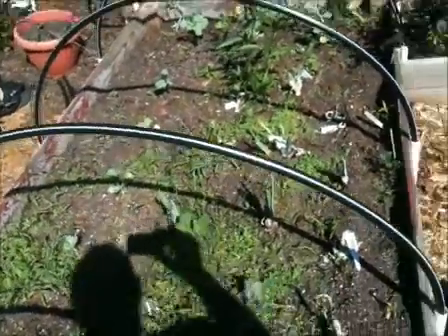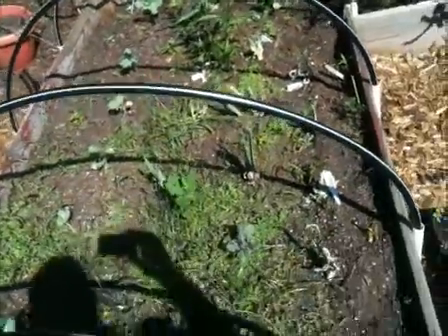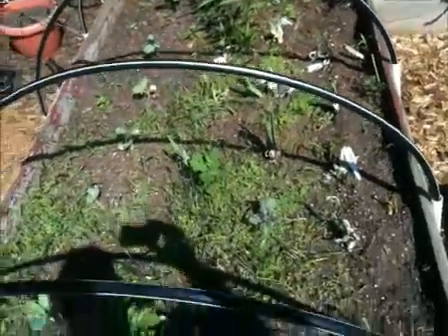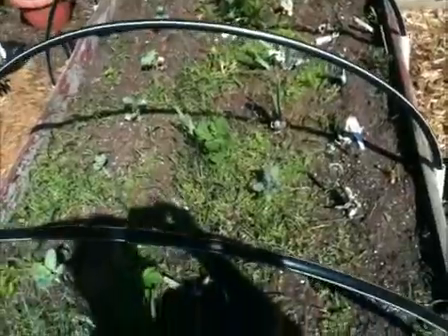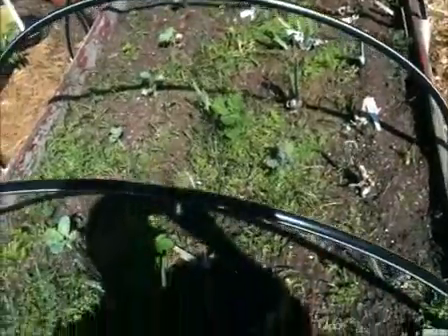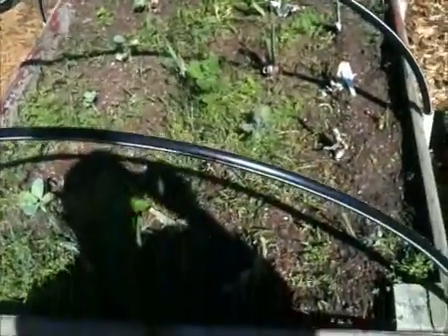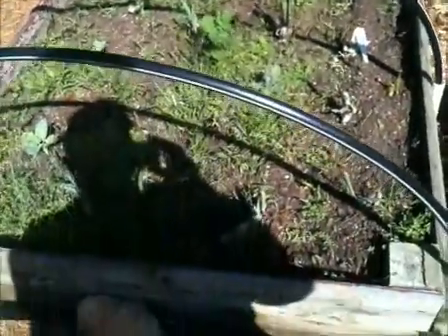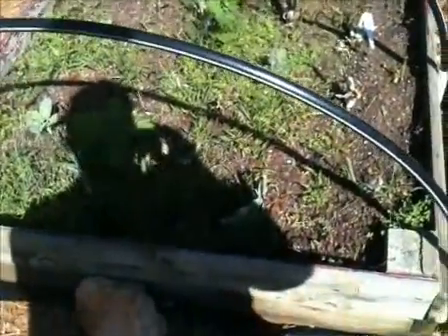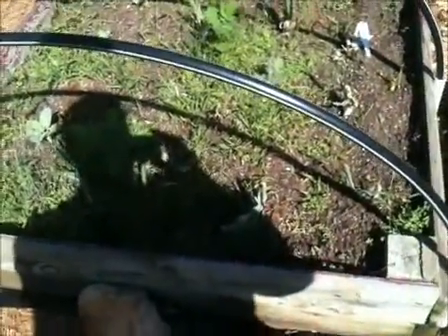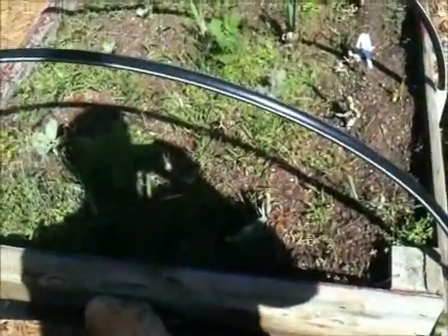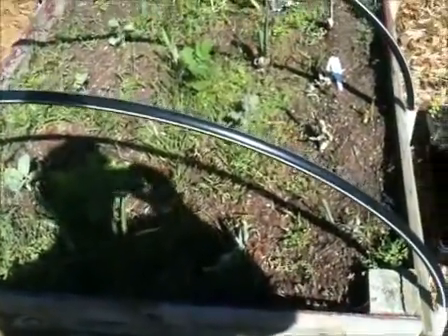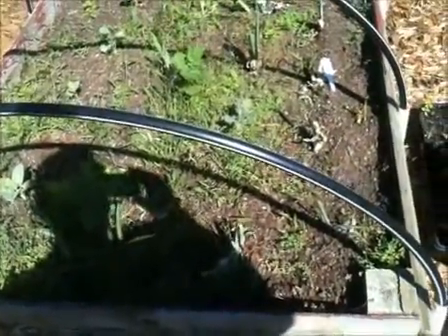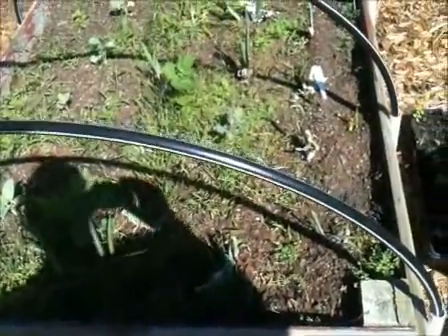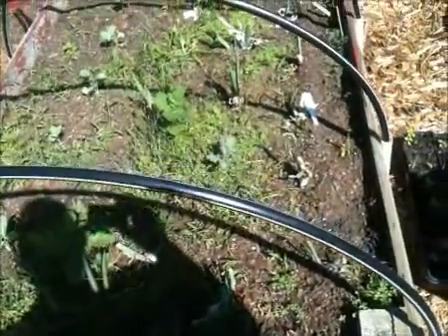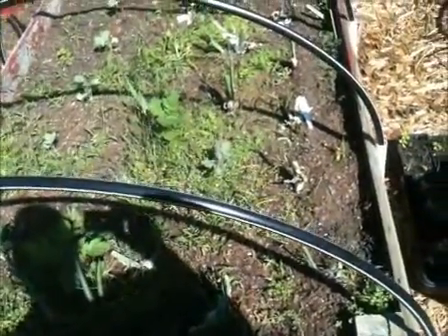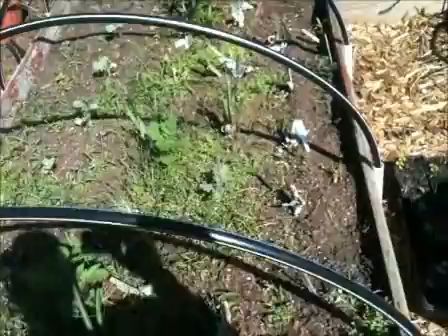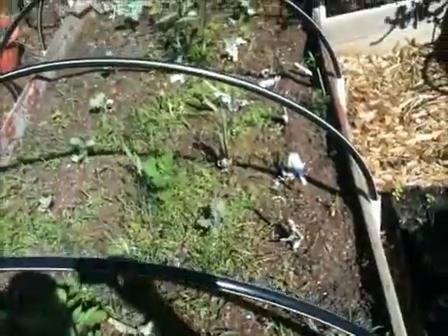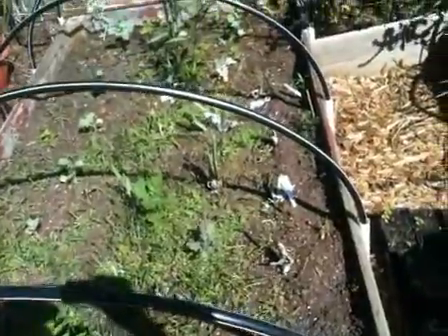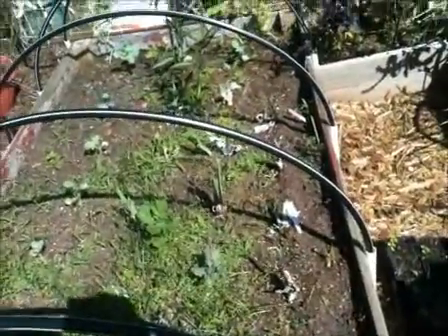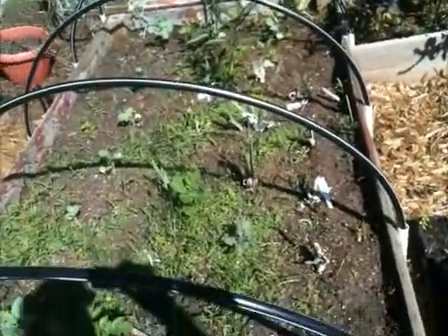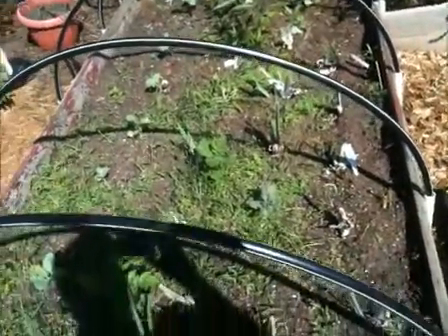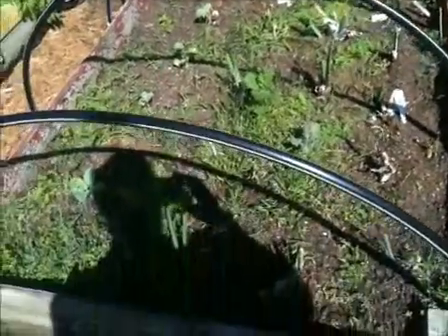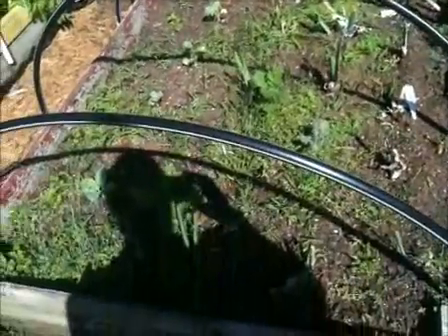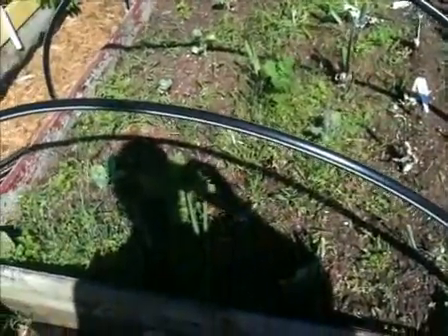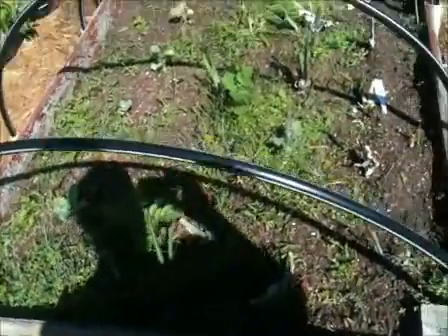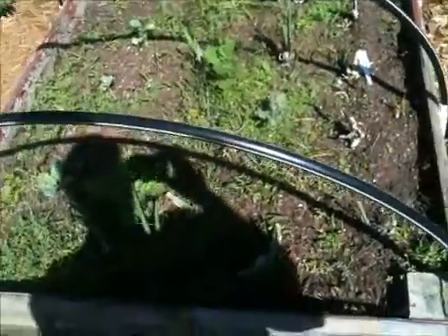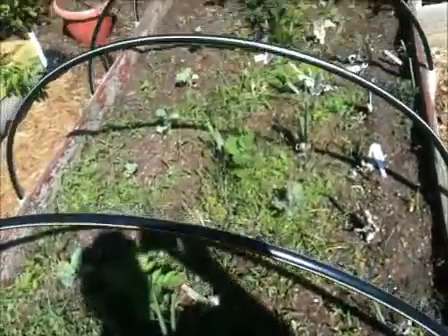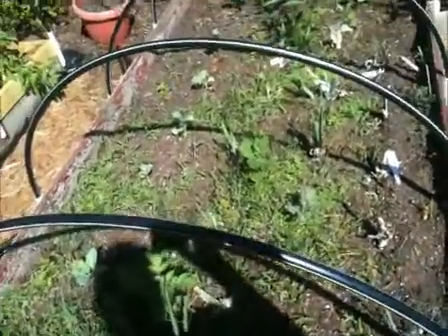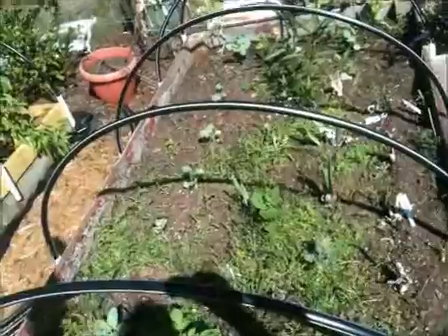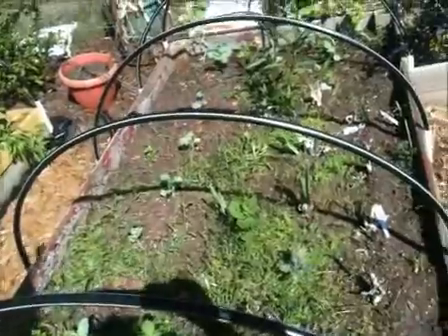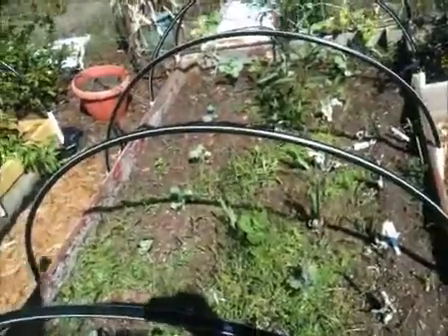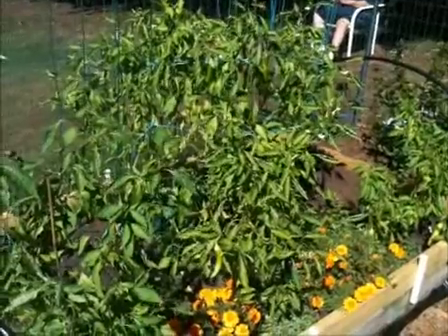In here we've got some broccoli coming up for the fall, and a bunch of irises — all these Siberian irises. This is a good place to winter them over, so we'll see what color they are. We got a pretty good deal on them.